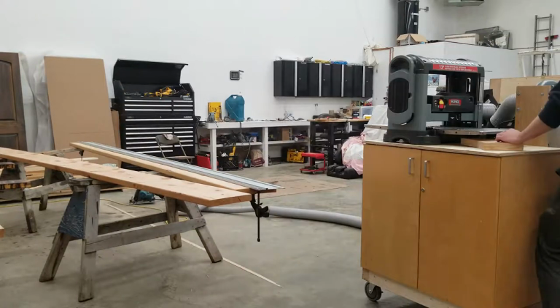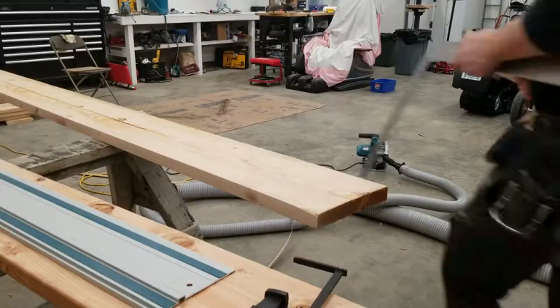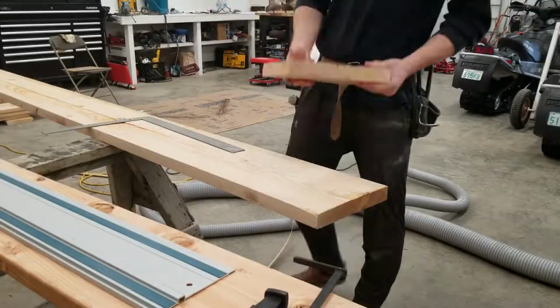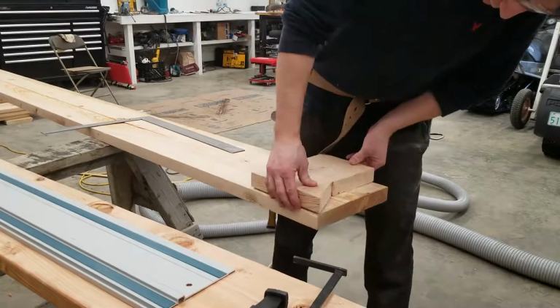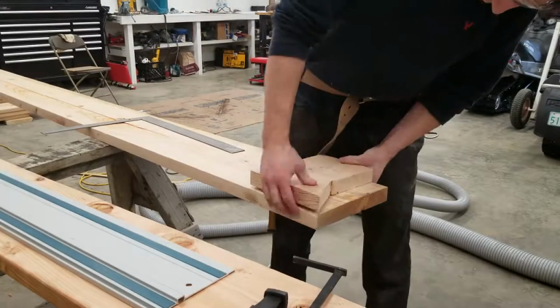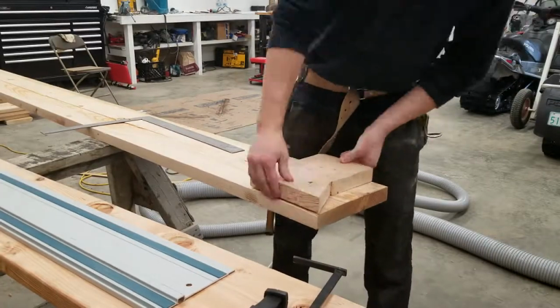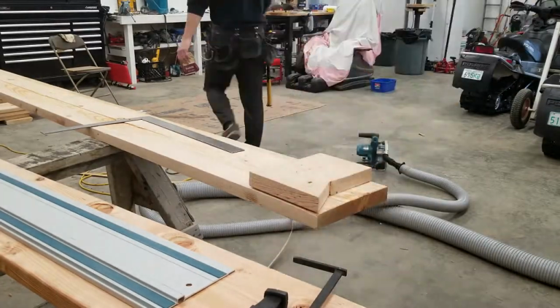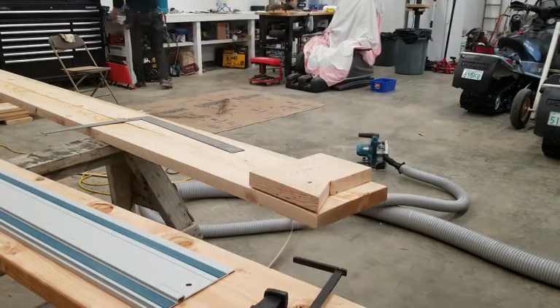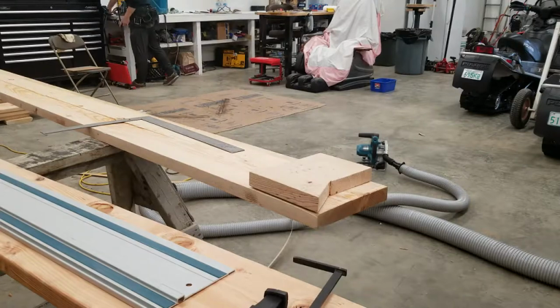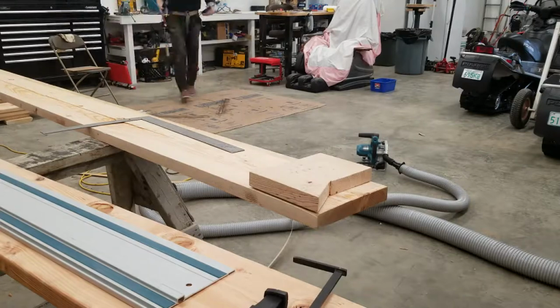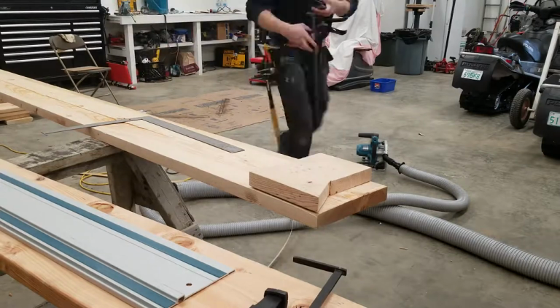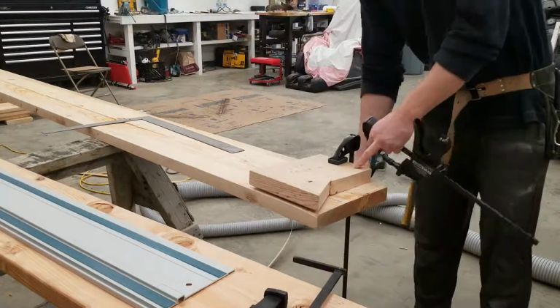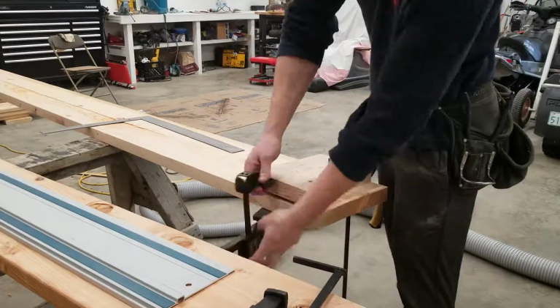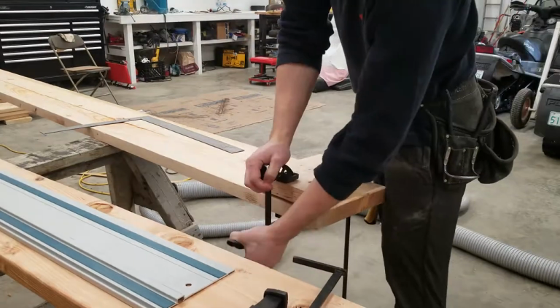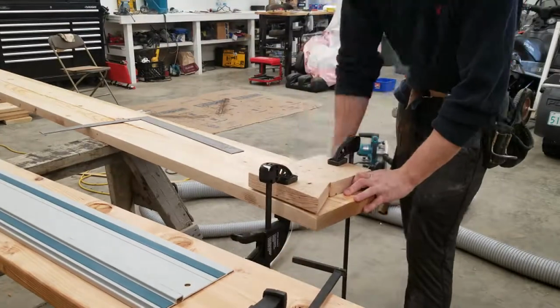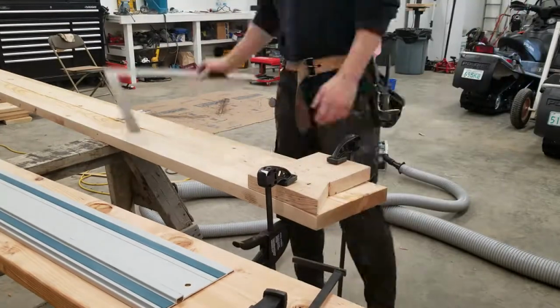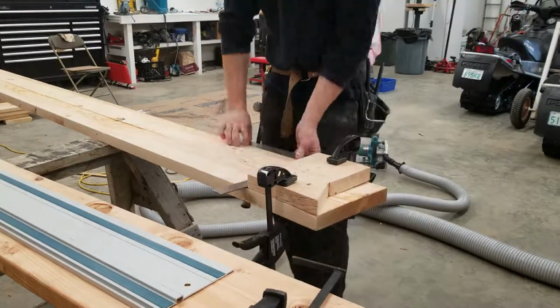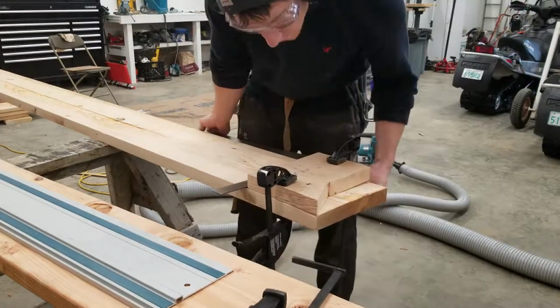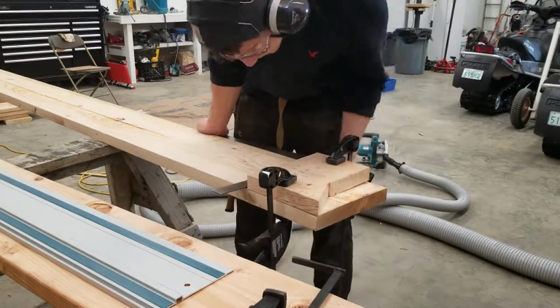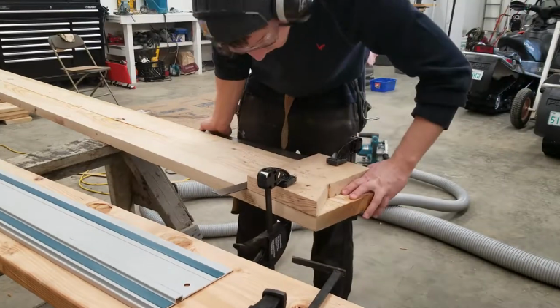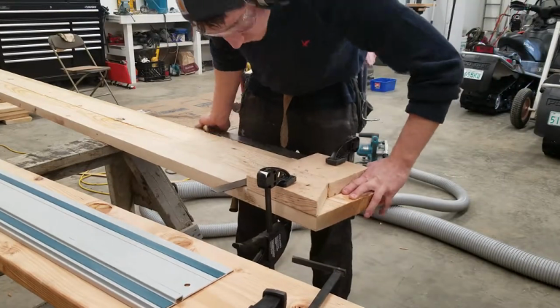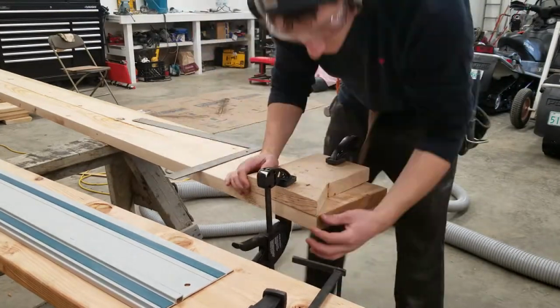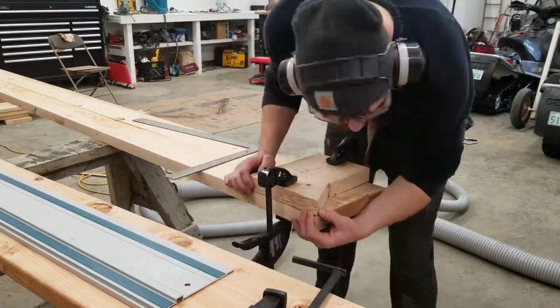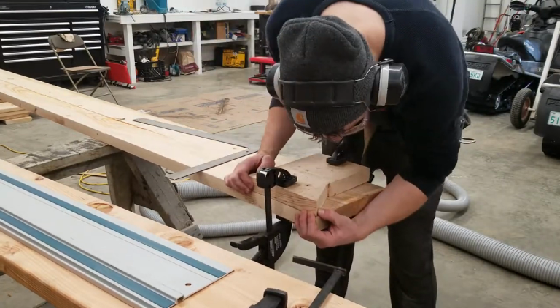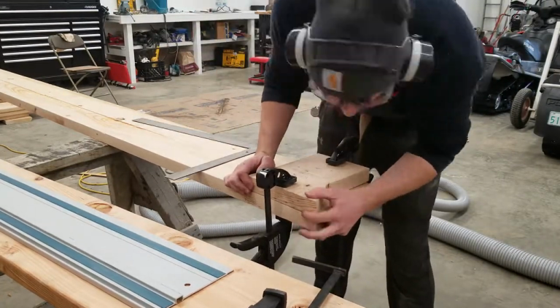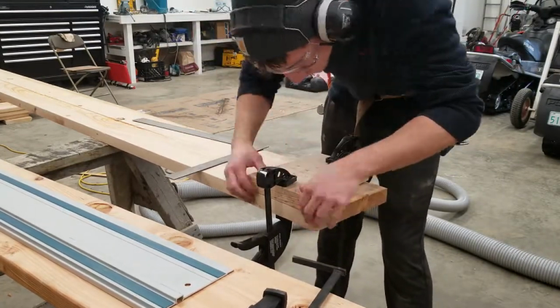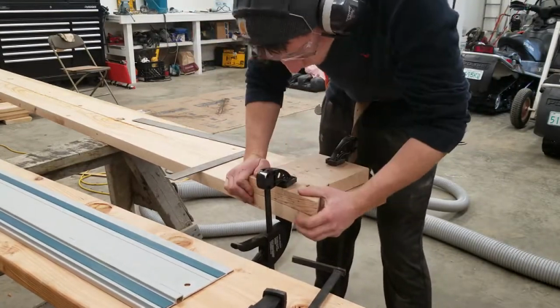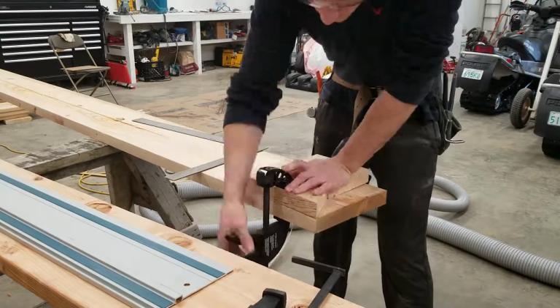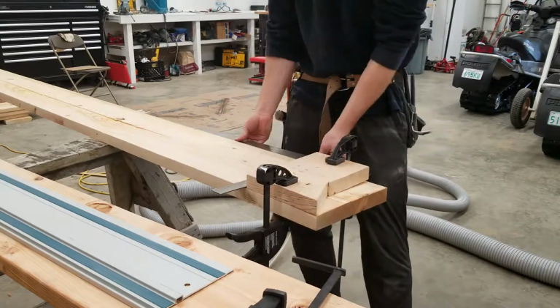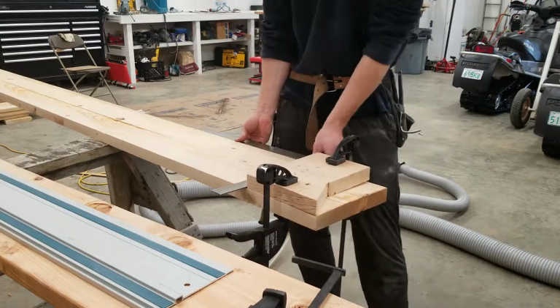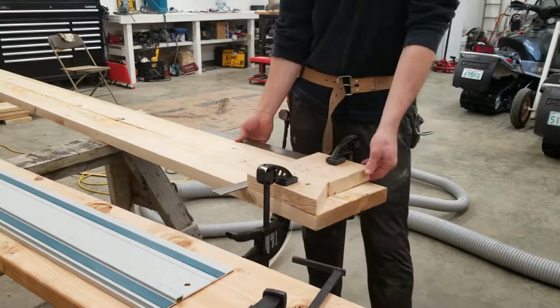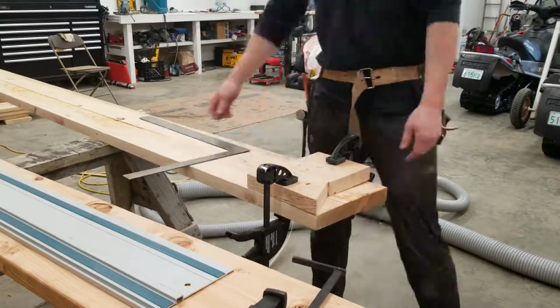These box beams are very simple — they don't have a miter on them. This is just what we decided to go with to save a little money on material, so we didn't need such large material.